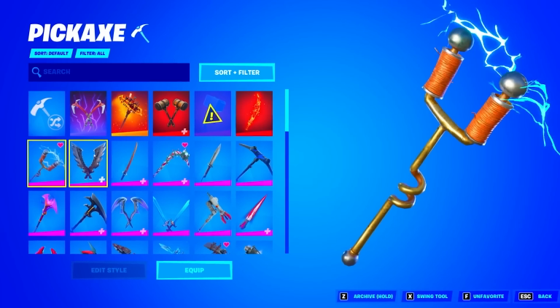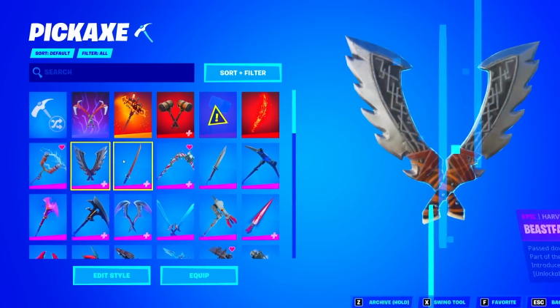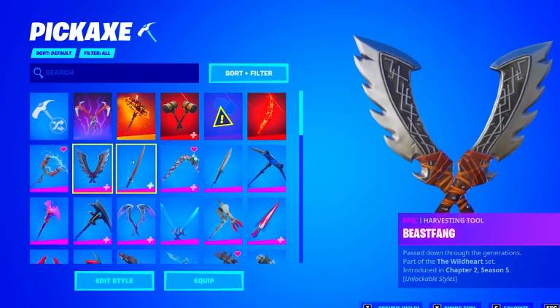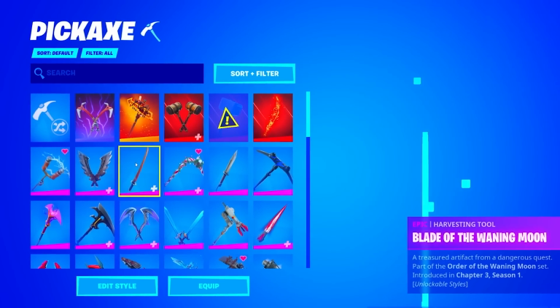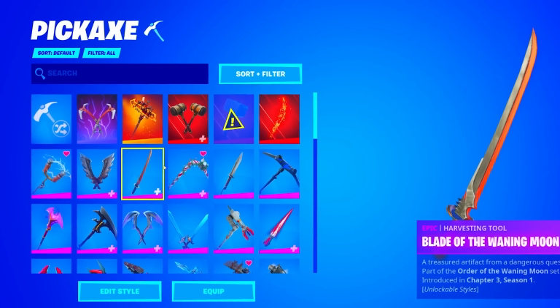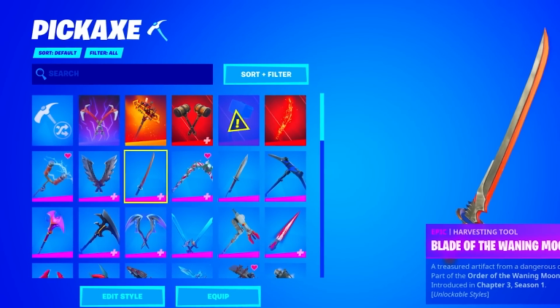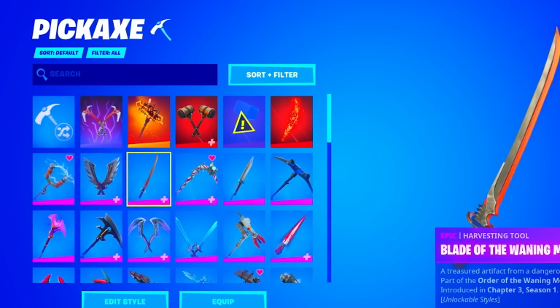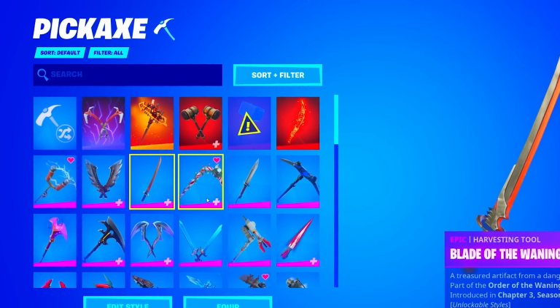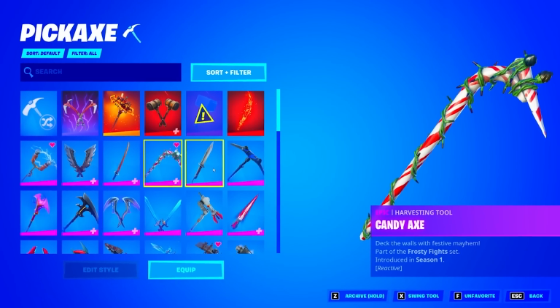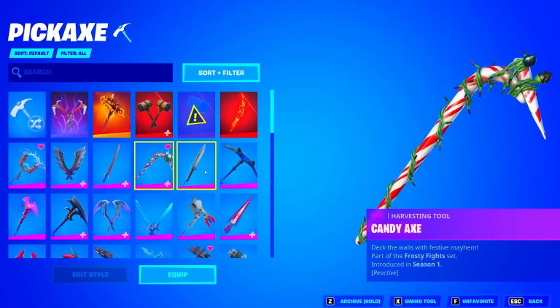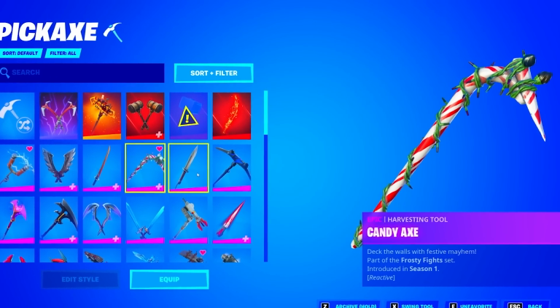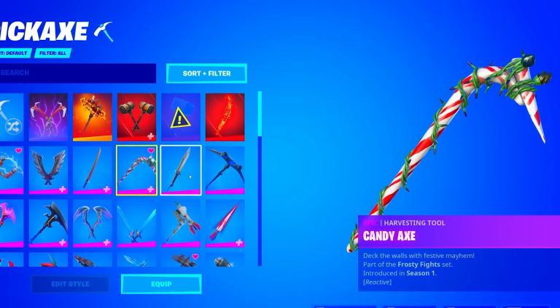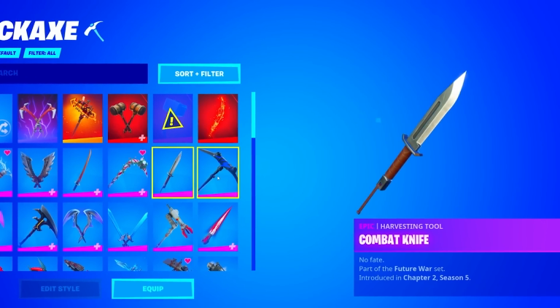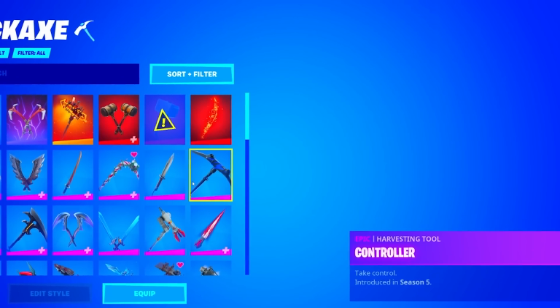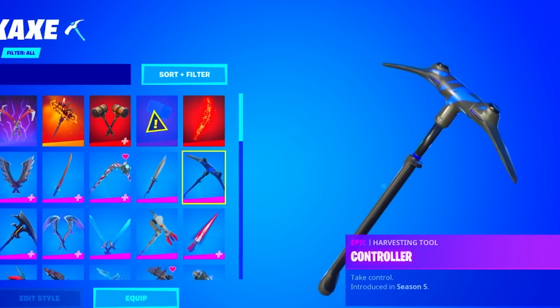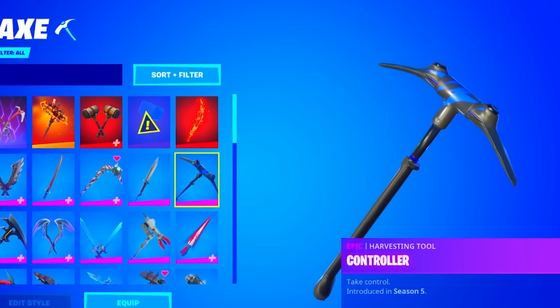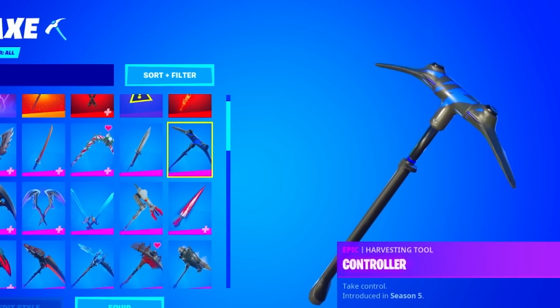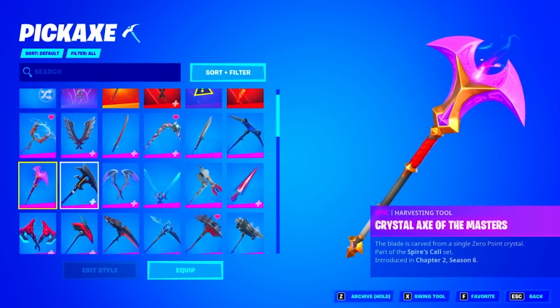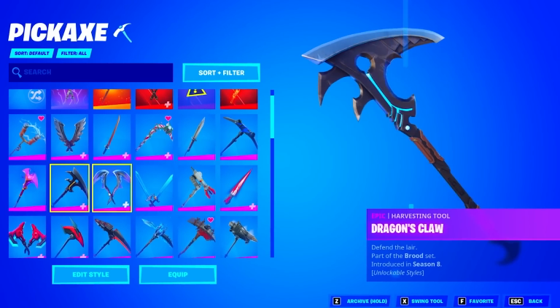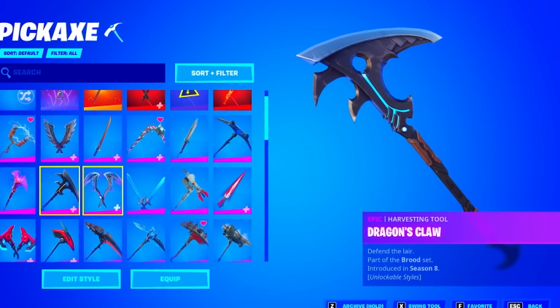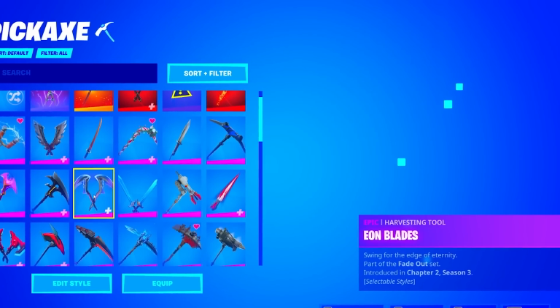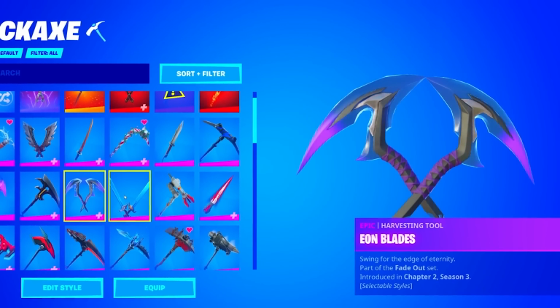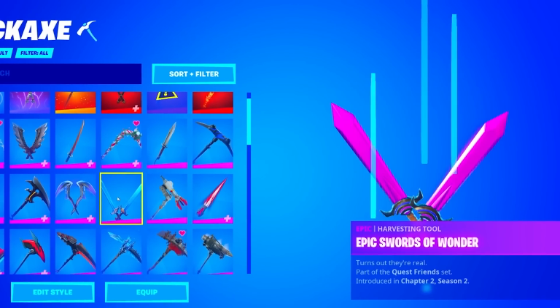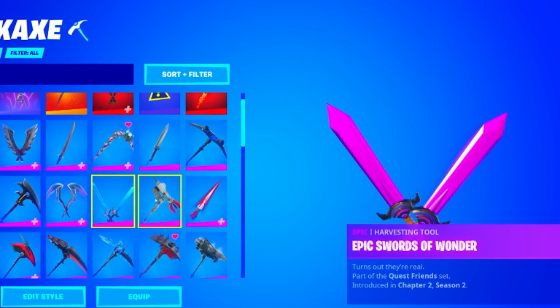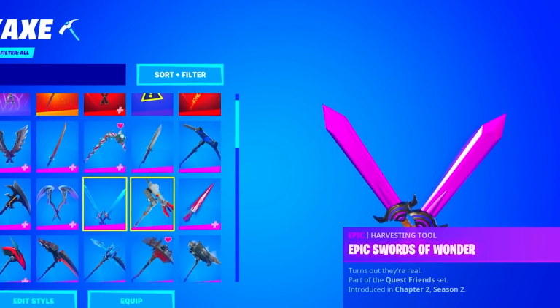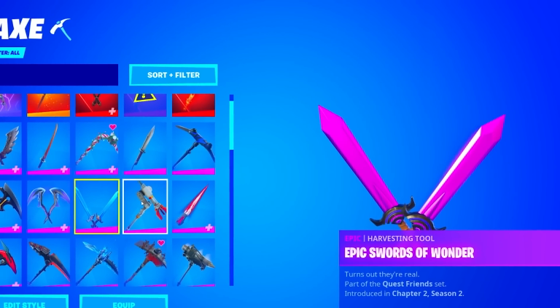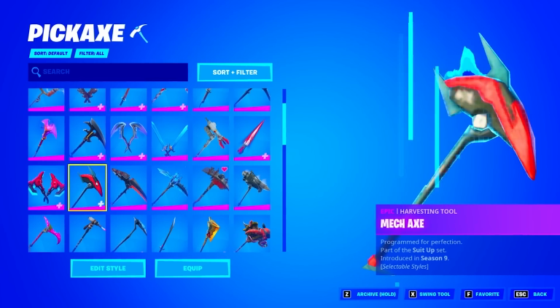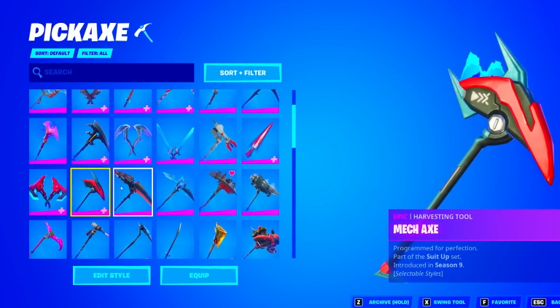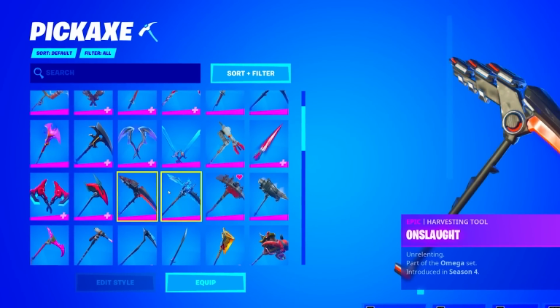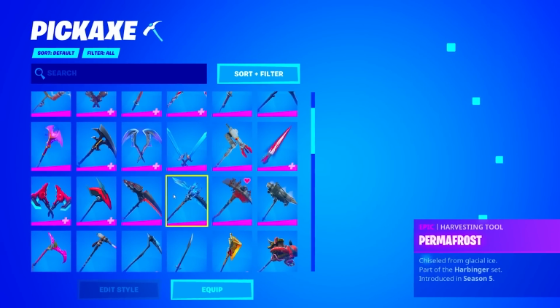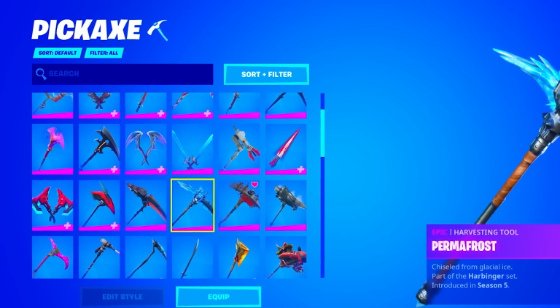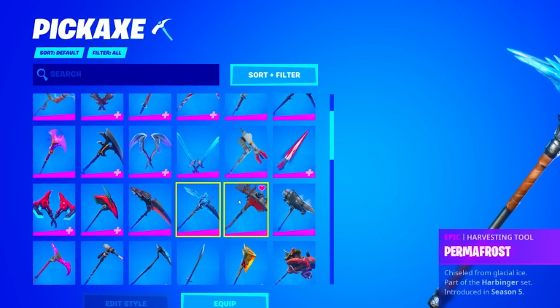We have the ACDC of Season 2, of course. We have the Blade of Laning Moon. The Candy Axe, which is my favorite pickaxe in the game. The Crystal Axe of Masters. We got the Dragon Claw. The Eon Blades. Epic Swords of Wonder. Harmonic Axes. Mech Axe. Onslaught. Permafrost.